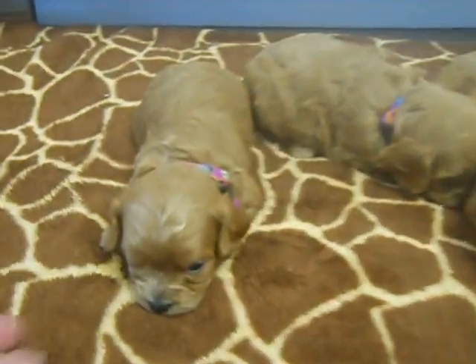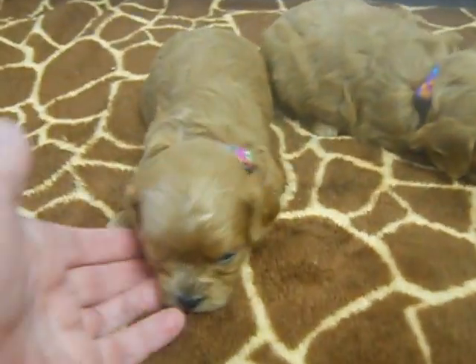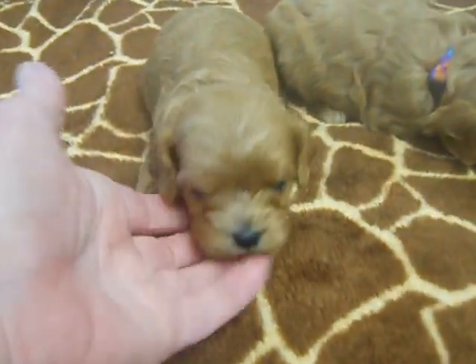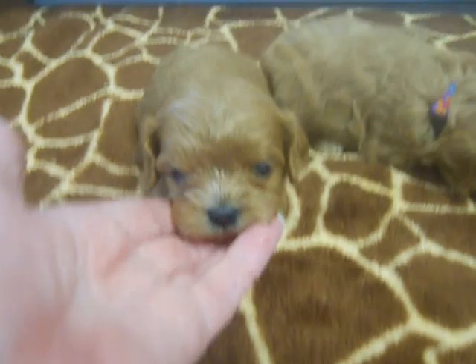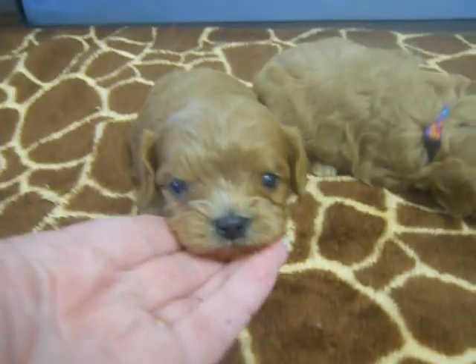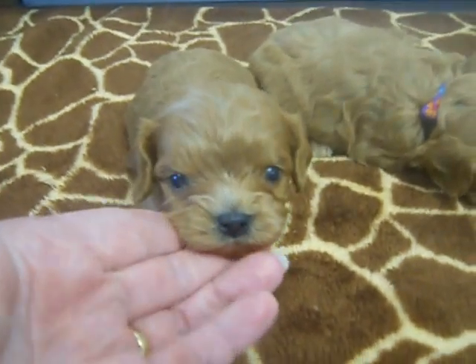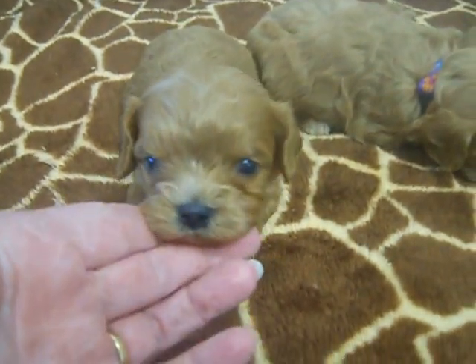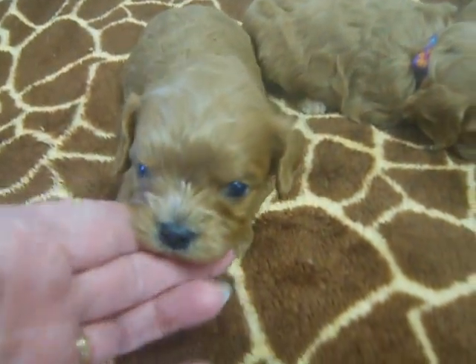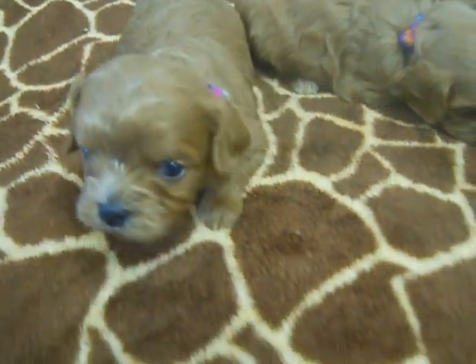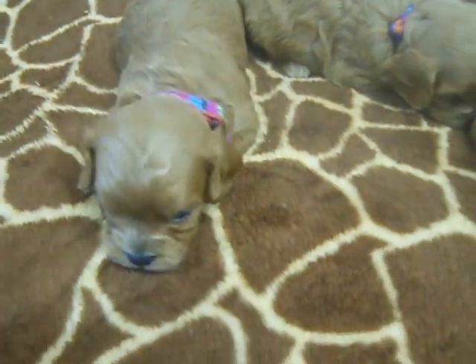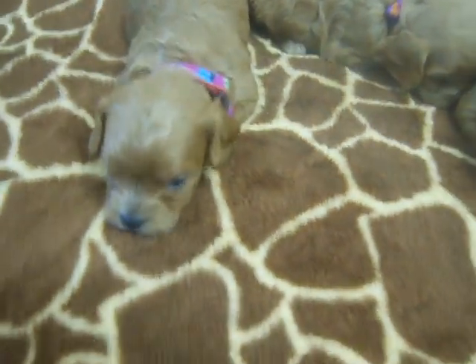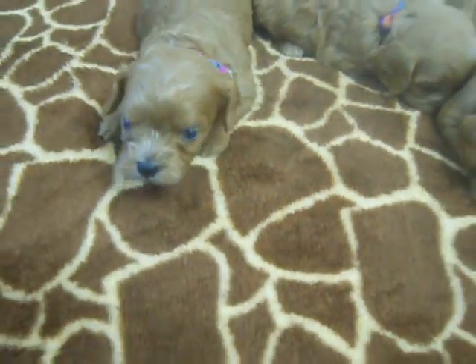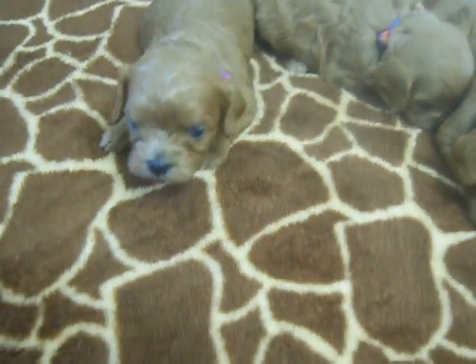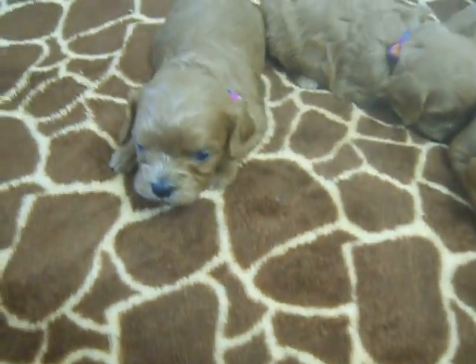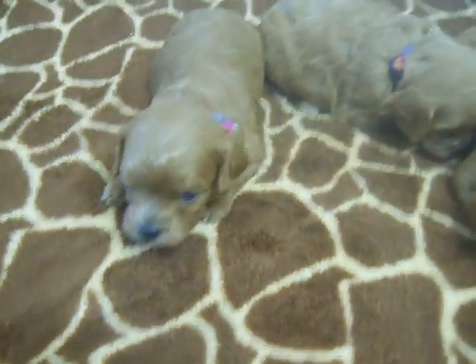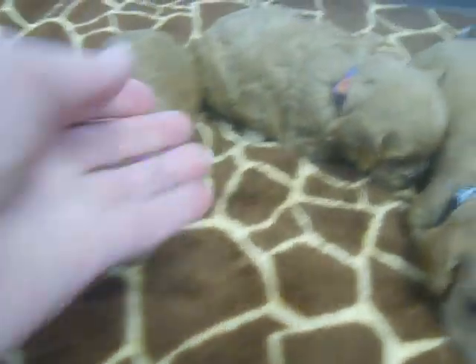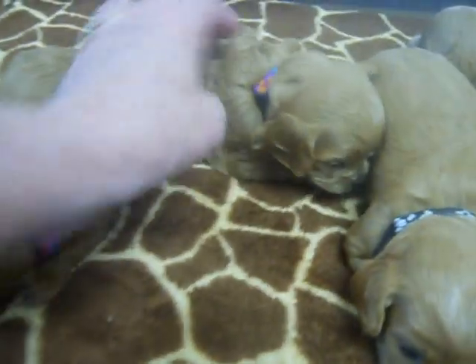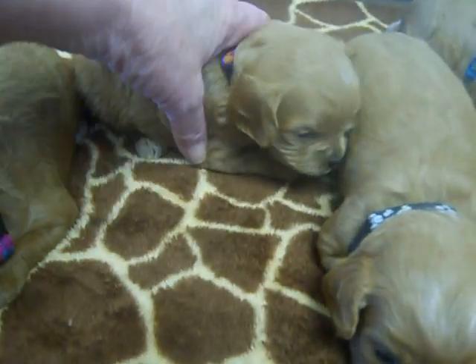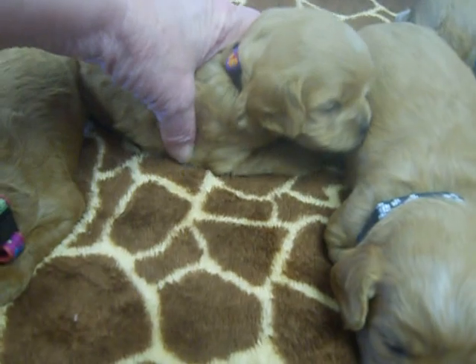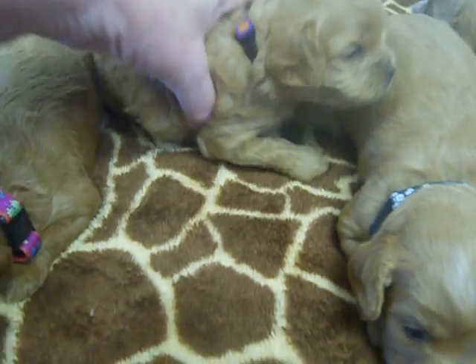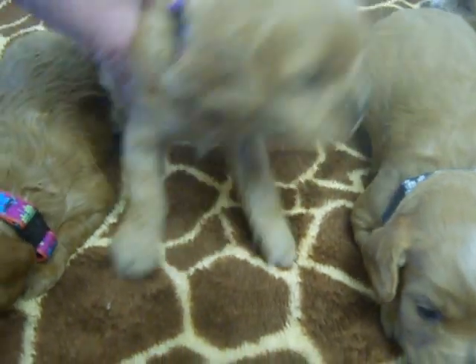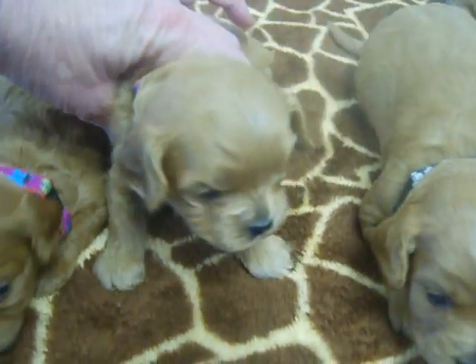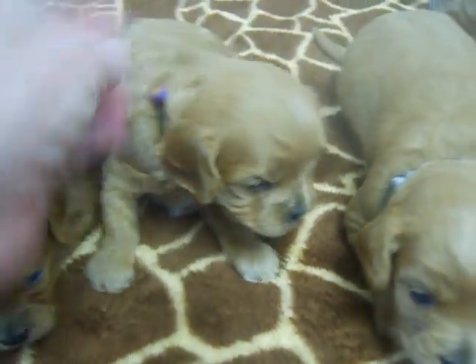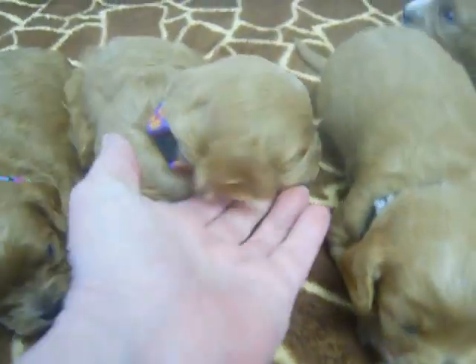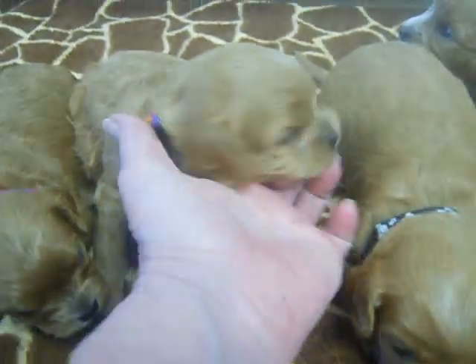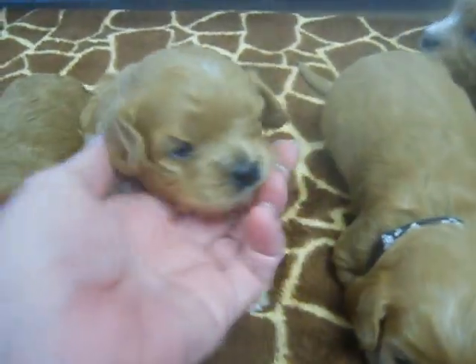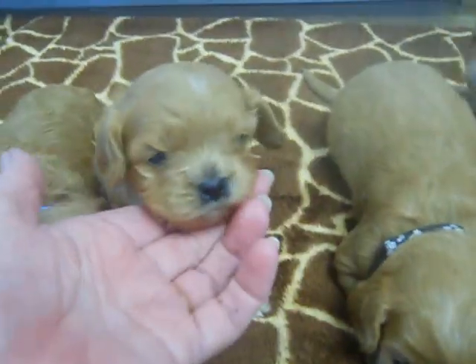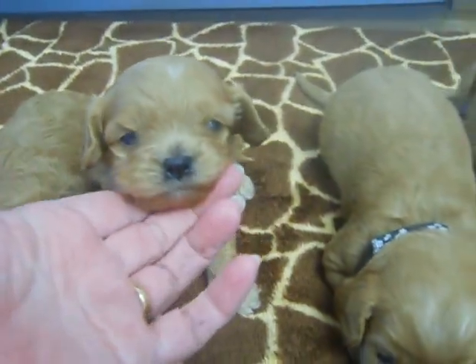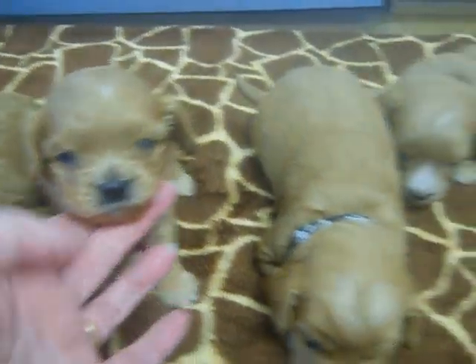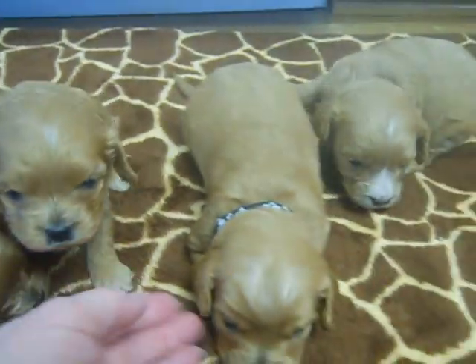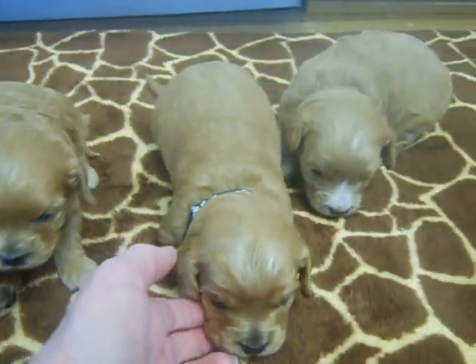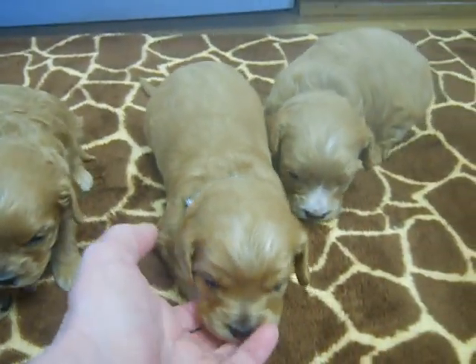This little girl here is the reddest and the lightest. This one here has a fluffy coat, pretty hair, and Bones.